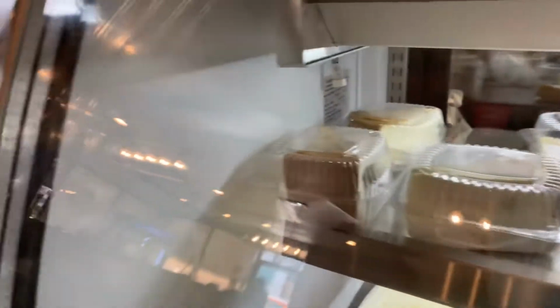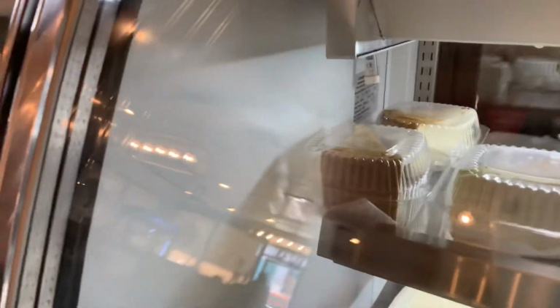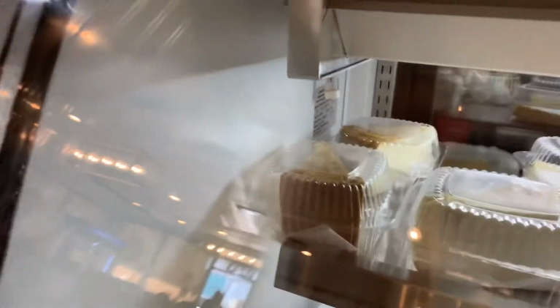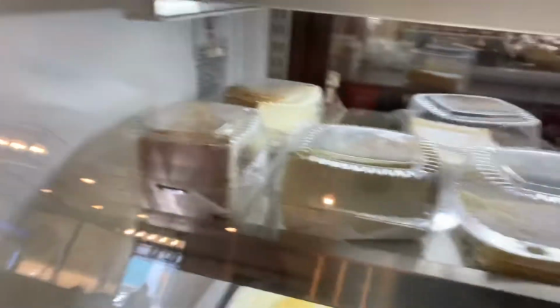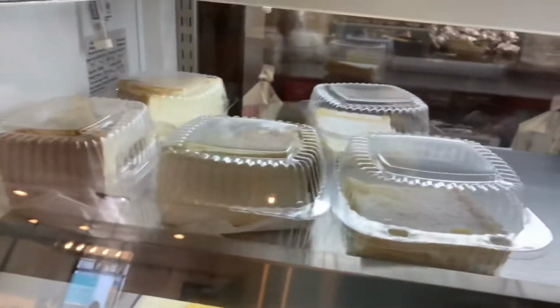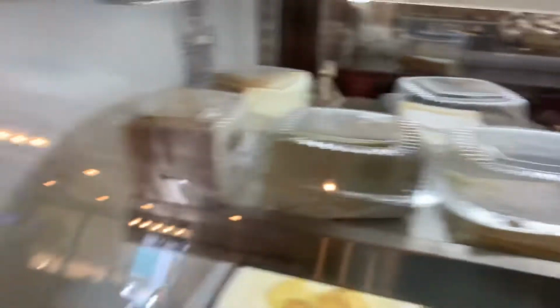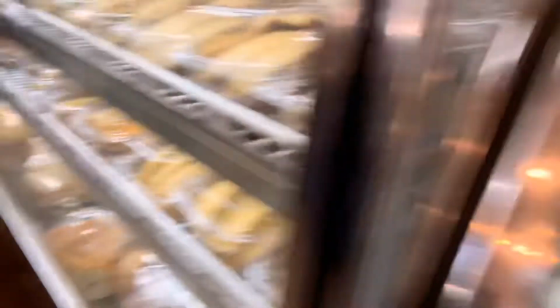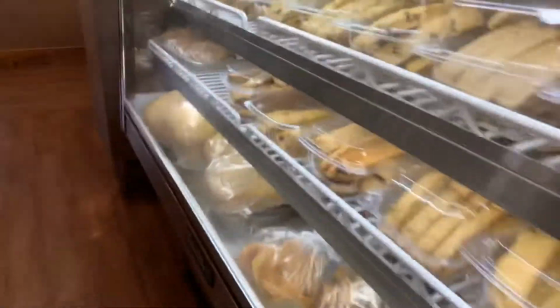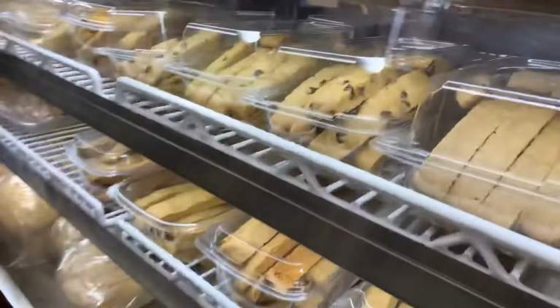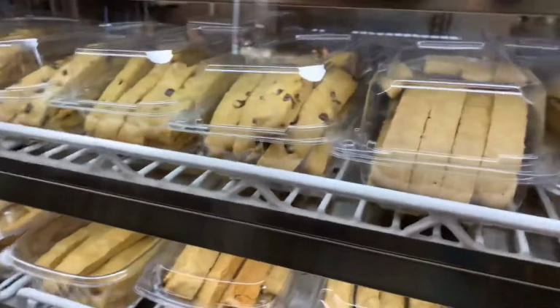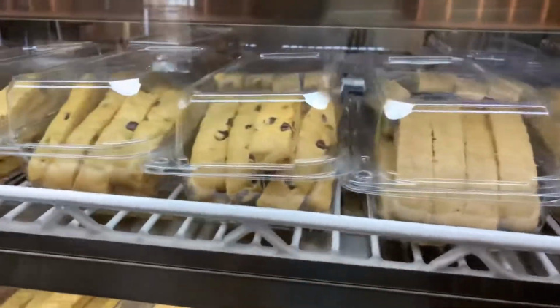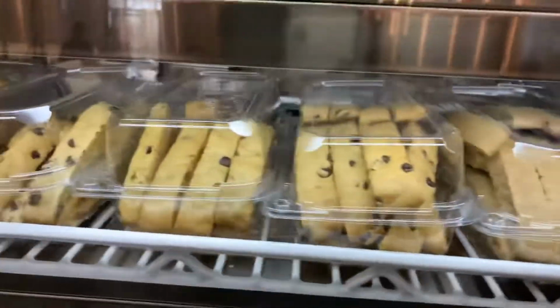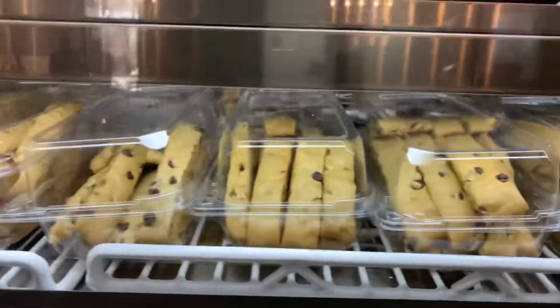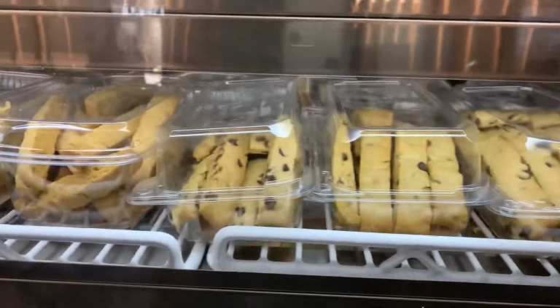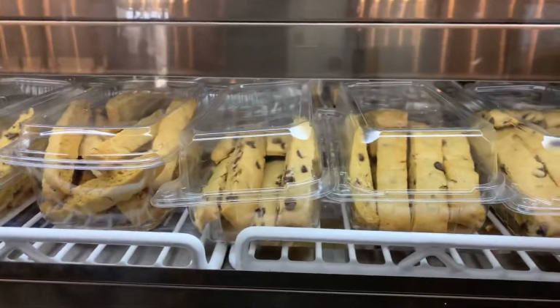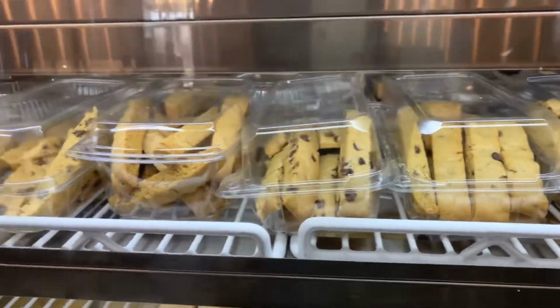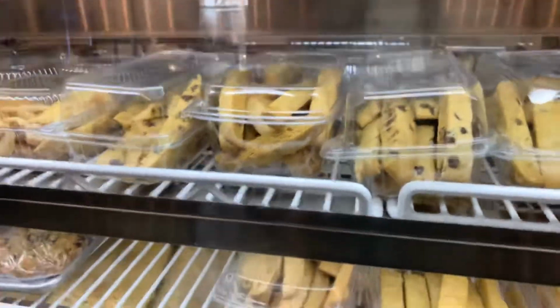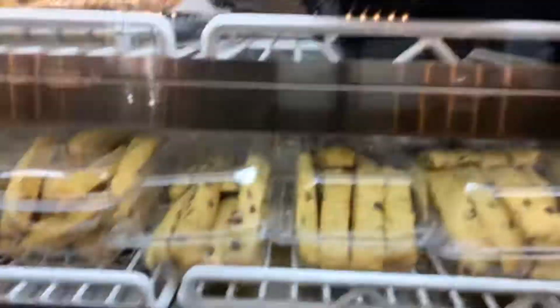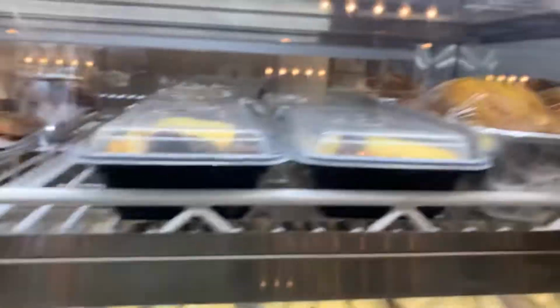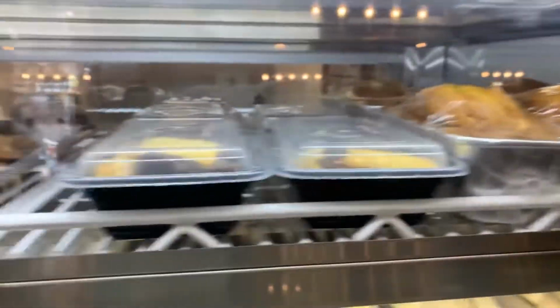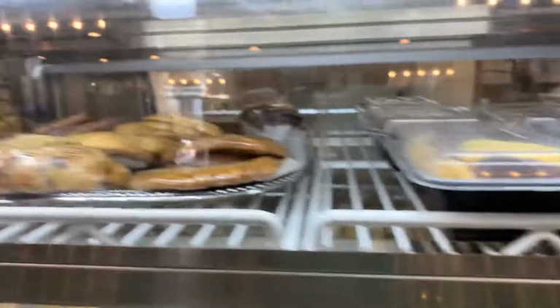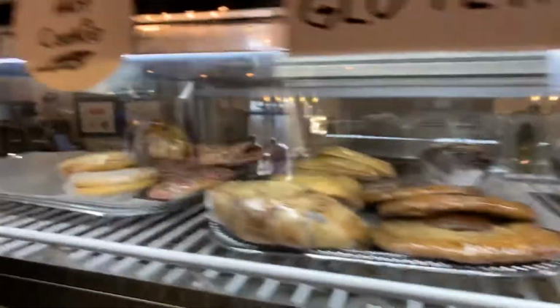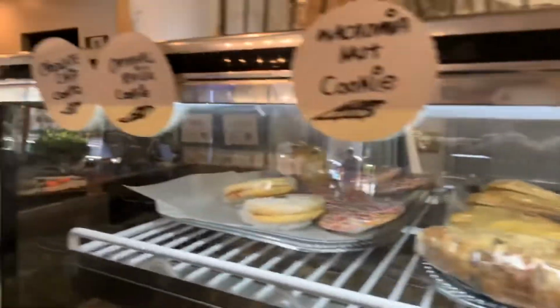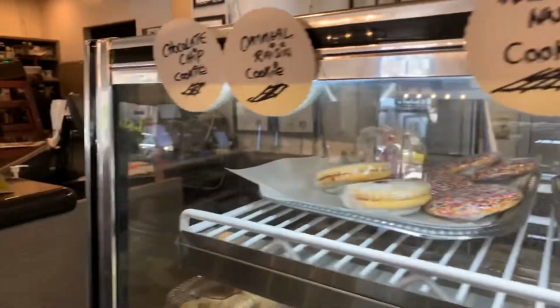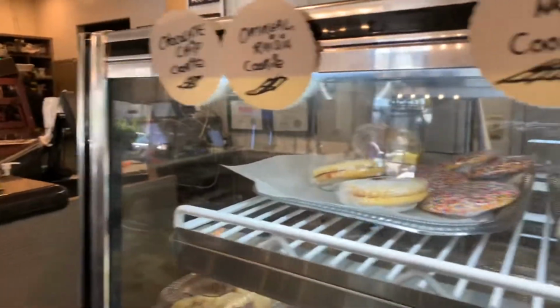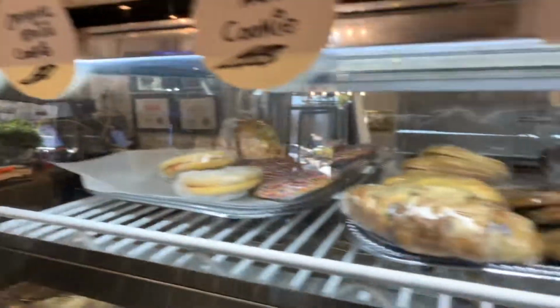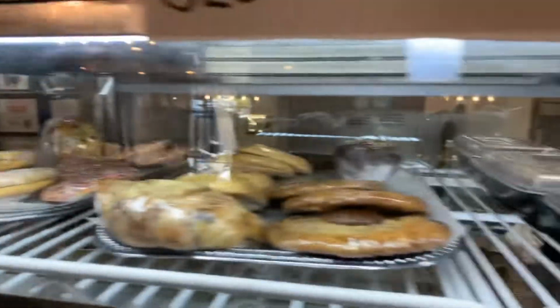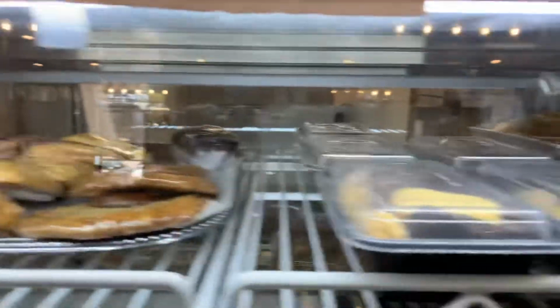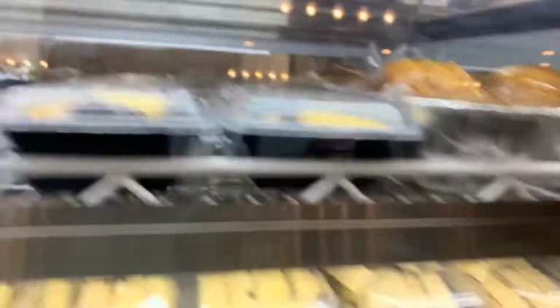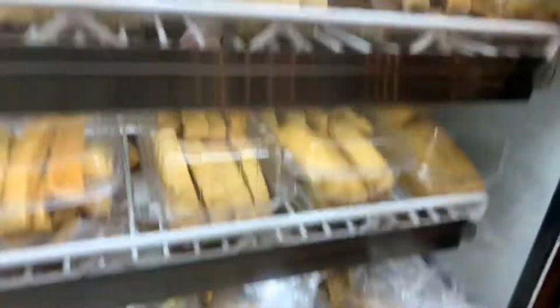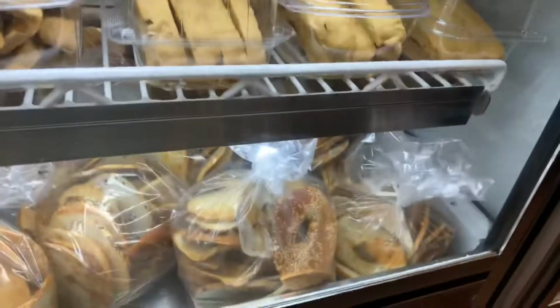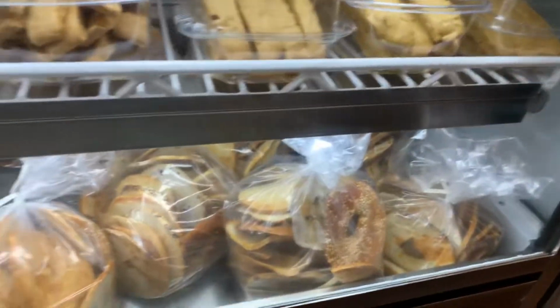Oh my gosh, look at the cheesecake! That might be the lemon bar. And then there's rugelach and mandel bread. Some cookies up here — looks really good. Some bagel chips too.